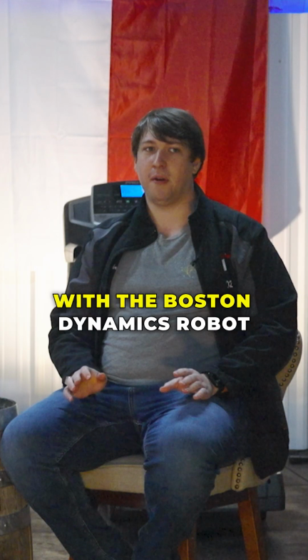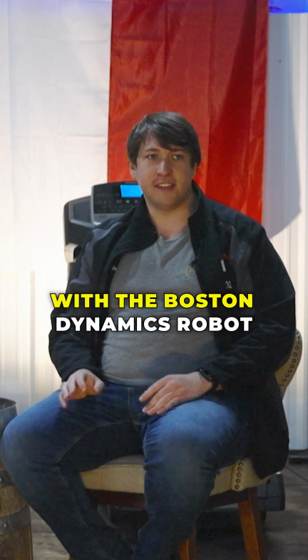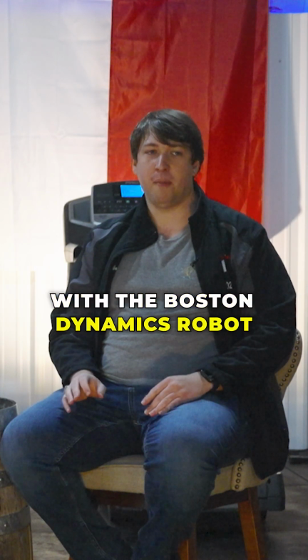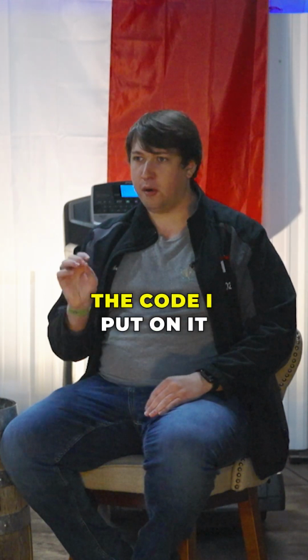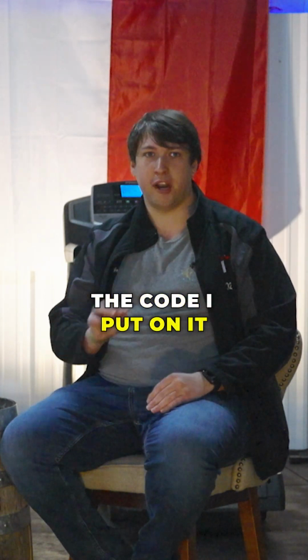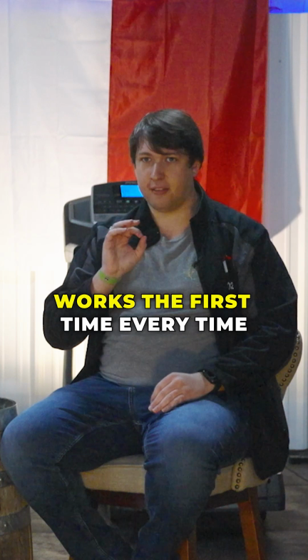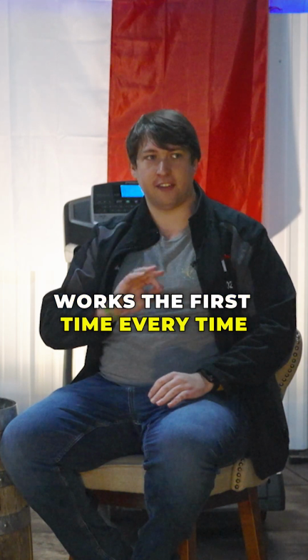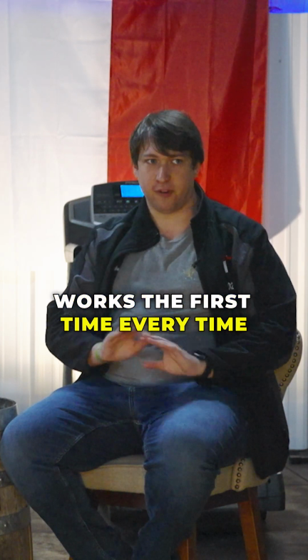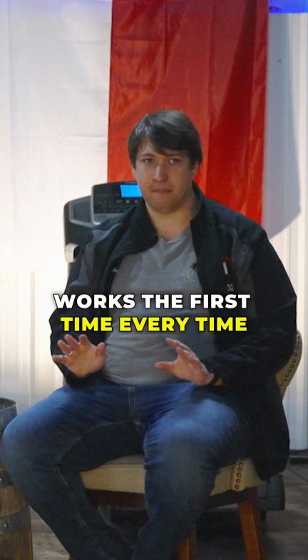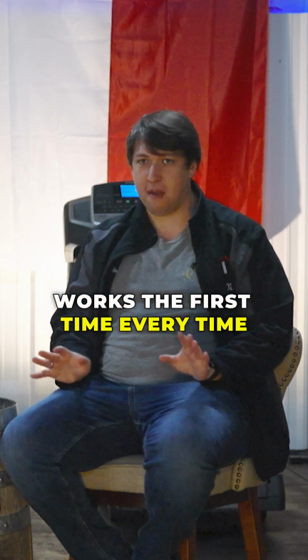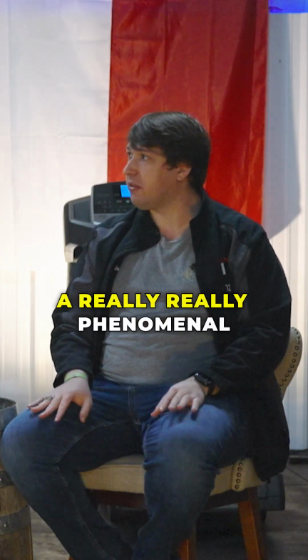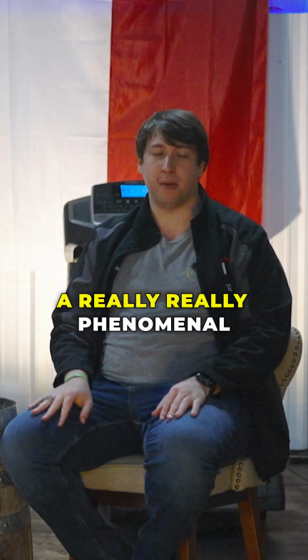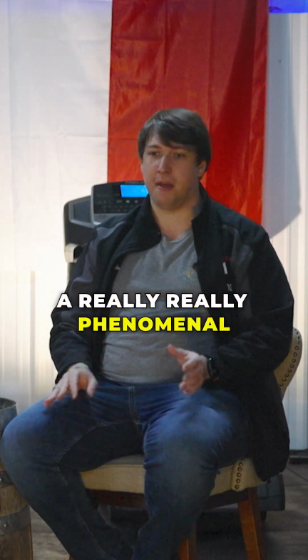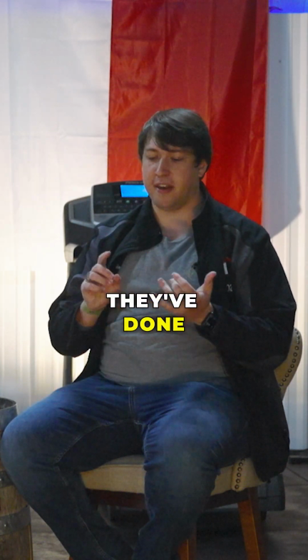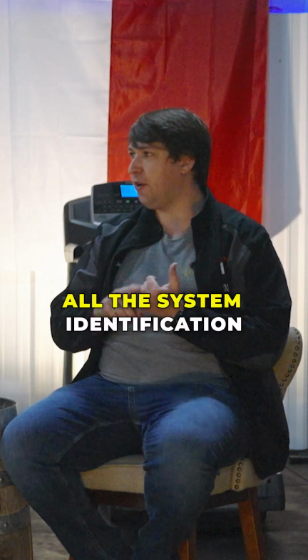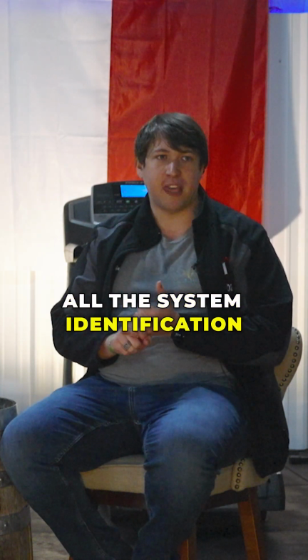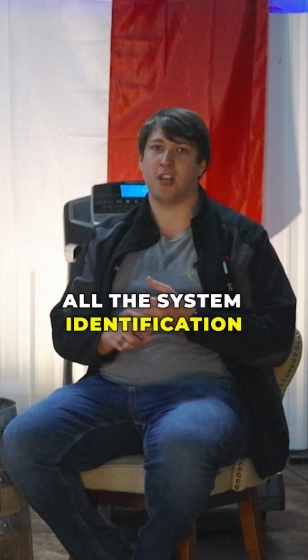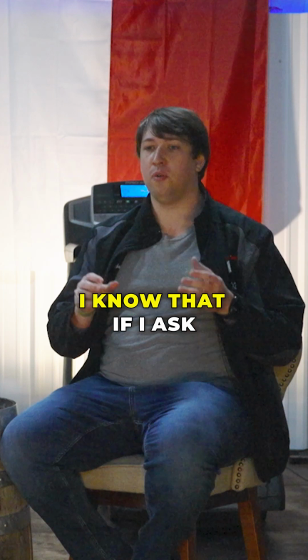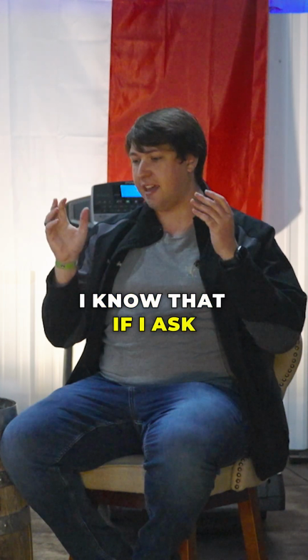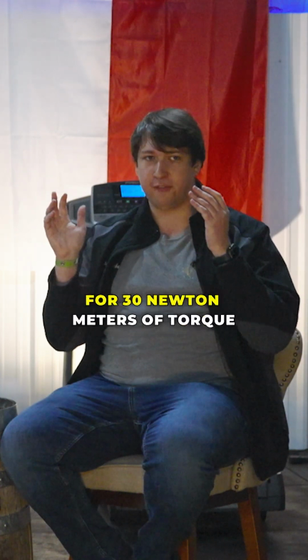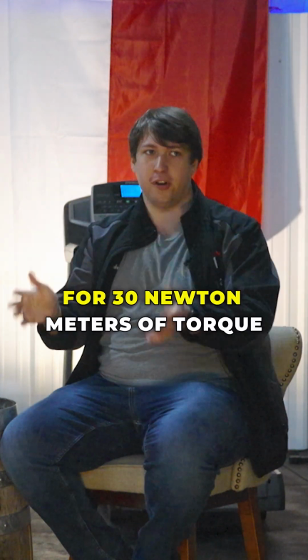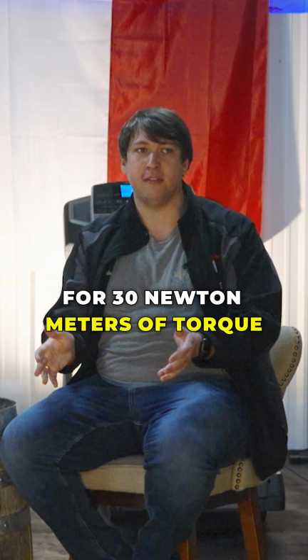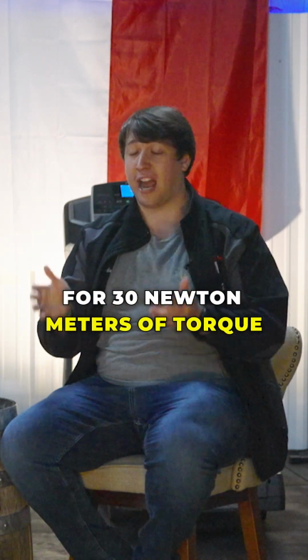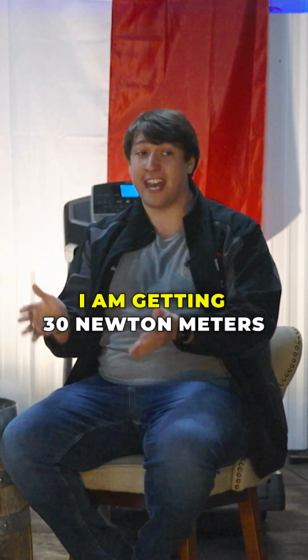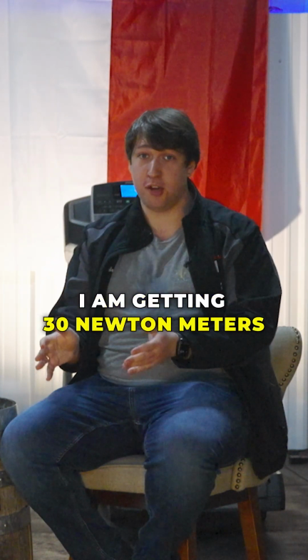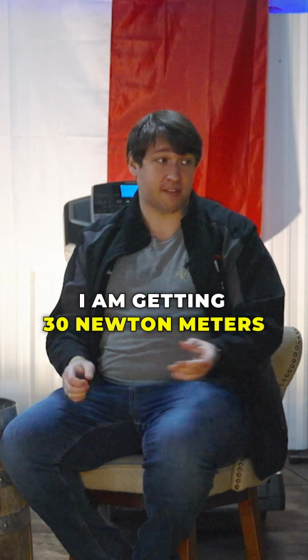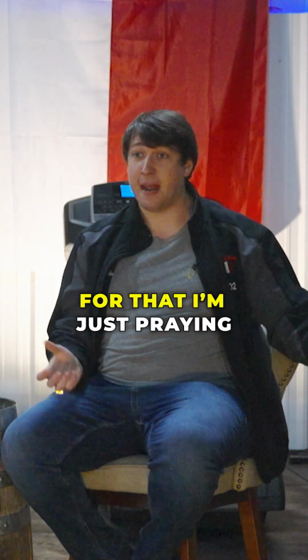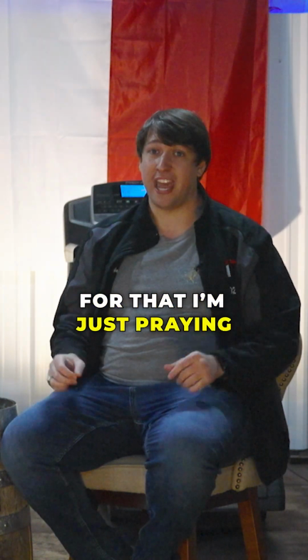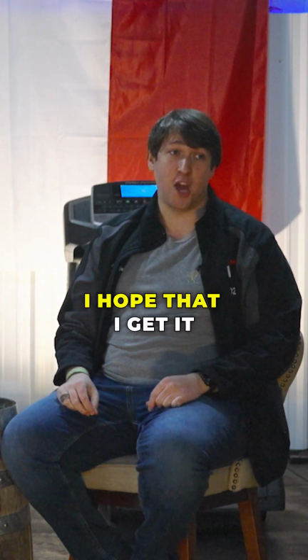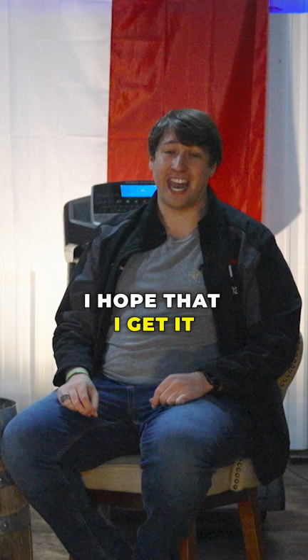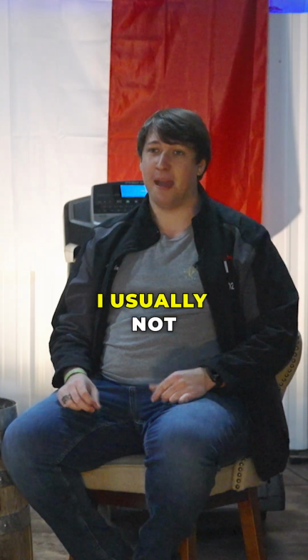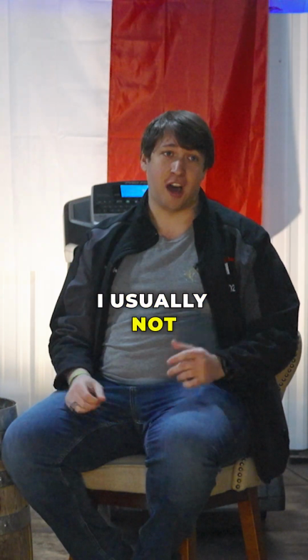With the Boston Dynamics robot, the code I put on it works the first time, every time. Really, really phenomenal. They've done all the system identification — I know that if I ask for 30 Newton meters of torque, I am getting 30 Newton meters. For the Unitree, I'm just praying. I hope that I get it — and usually not.